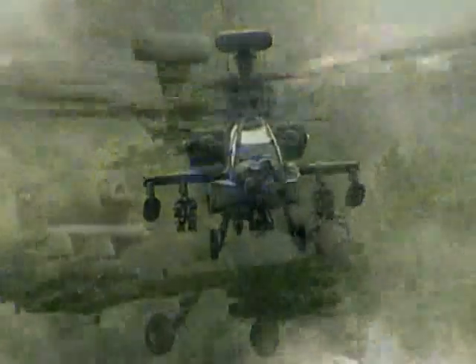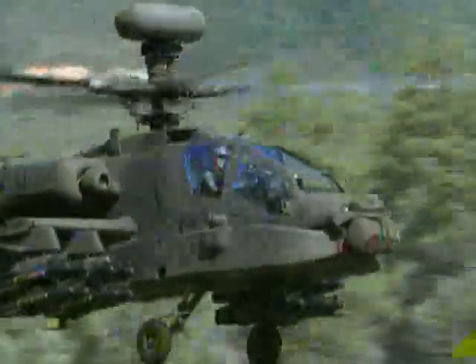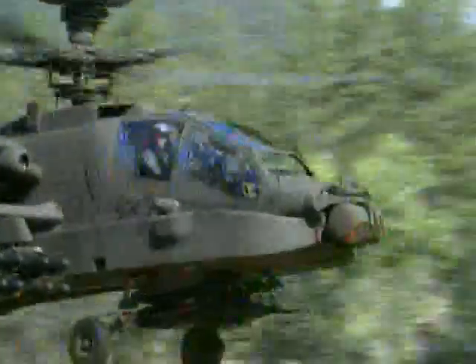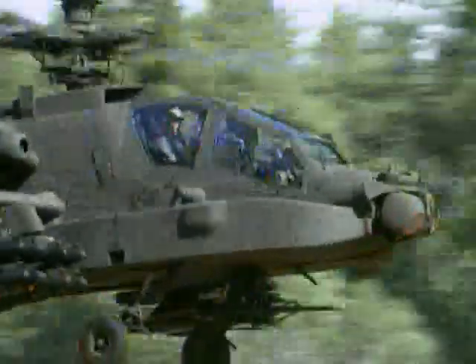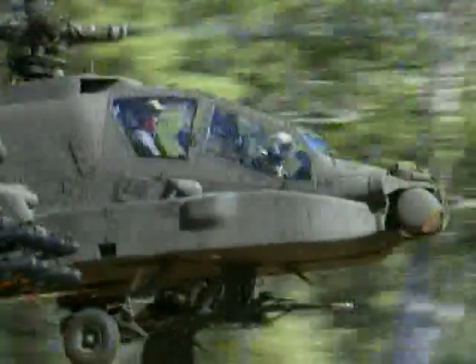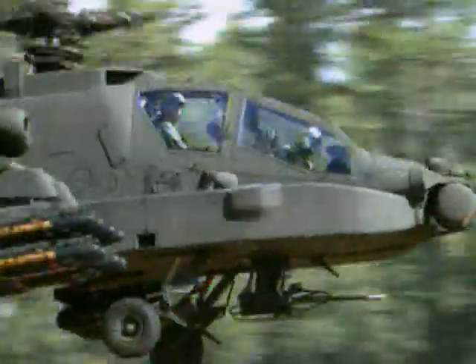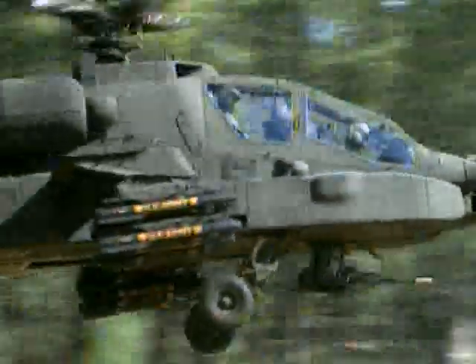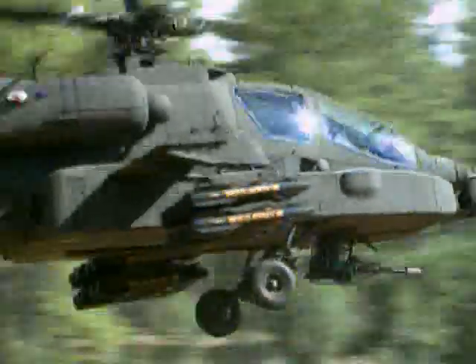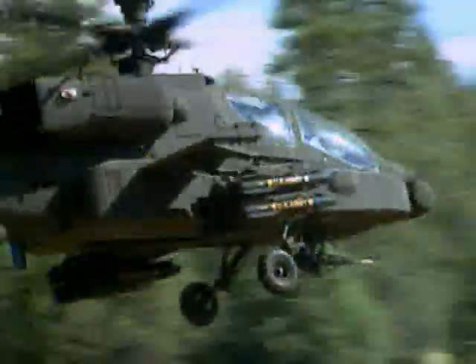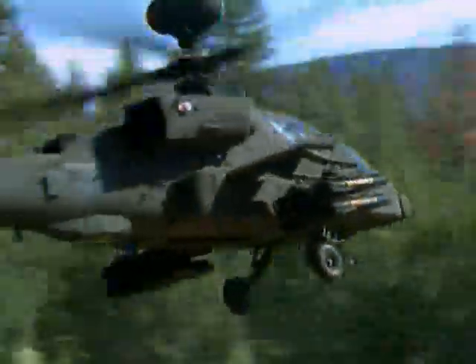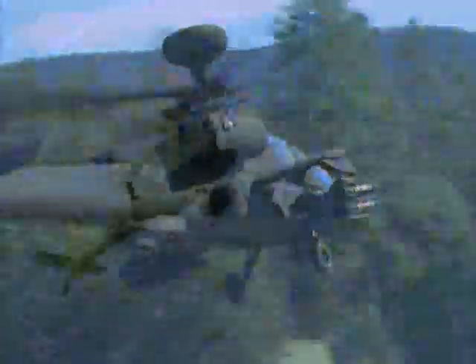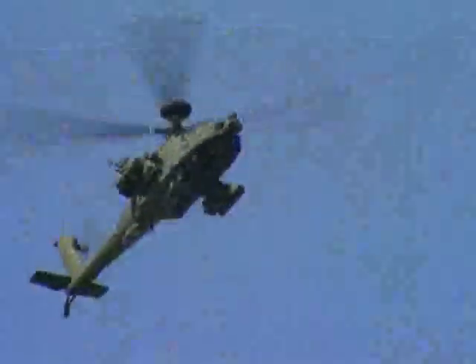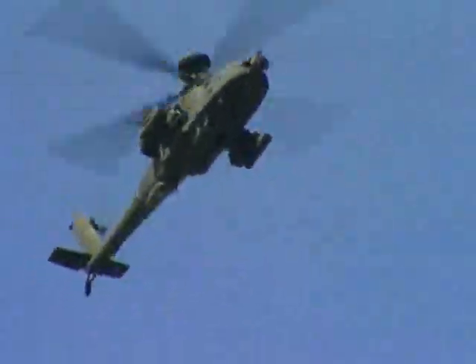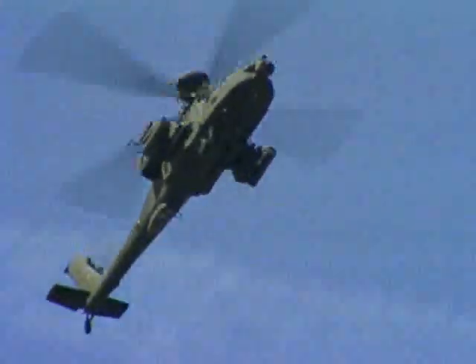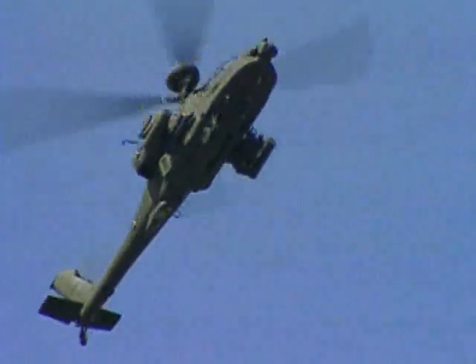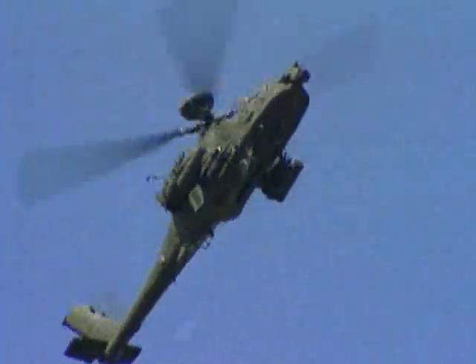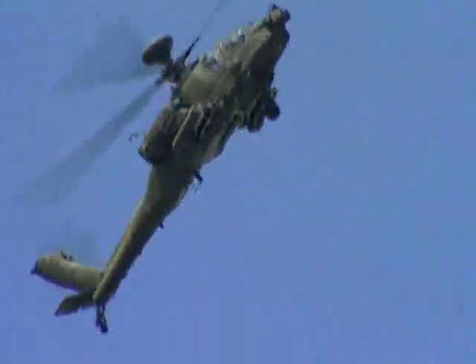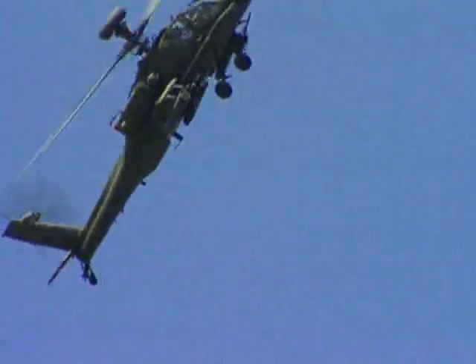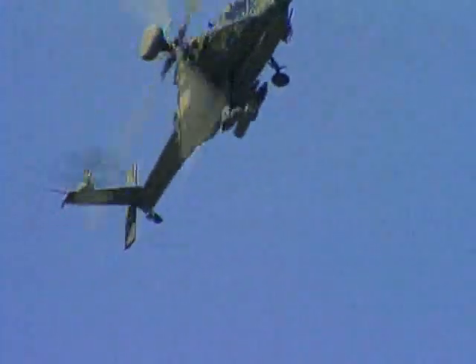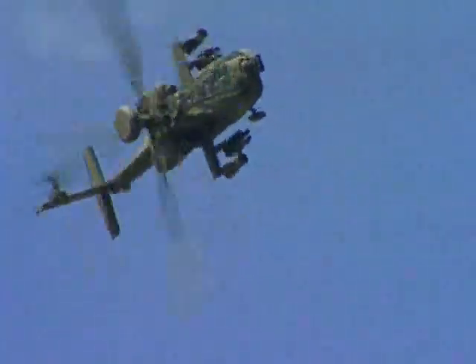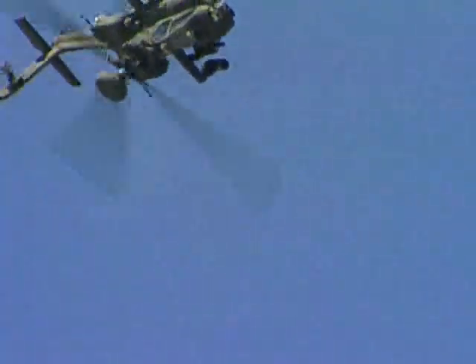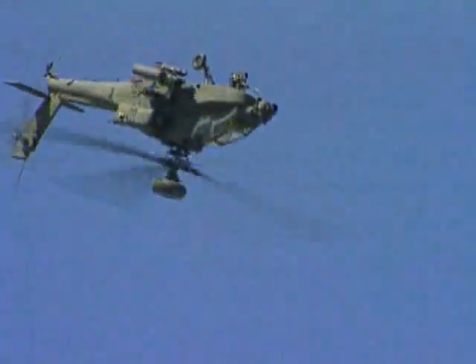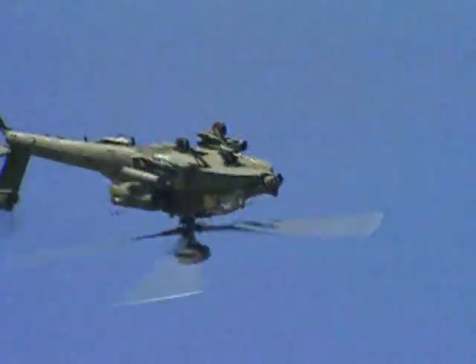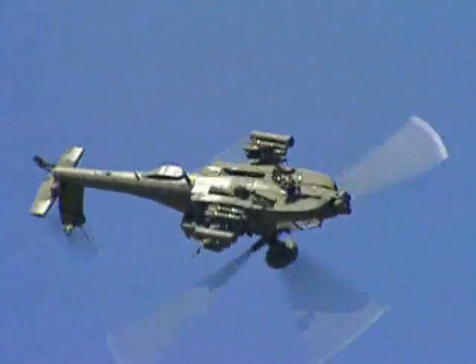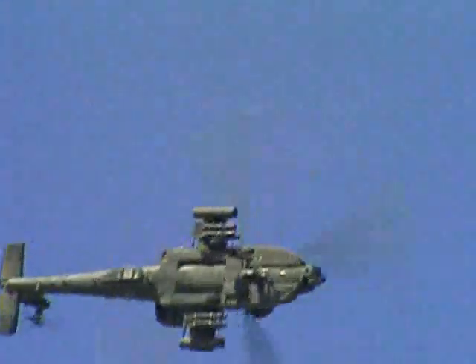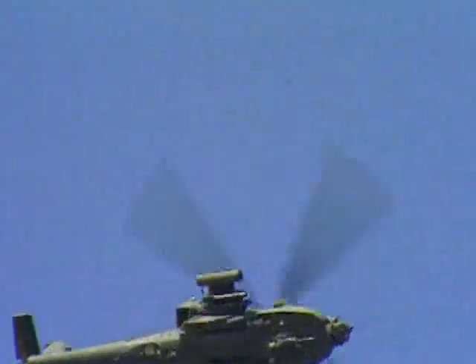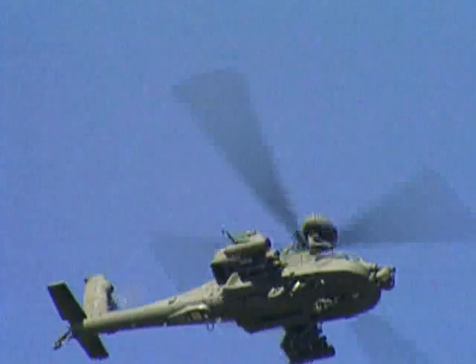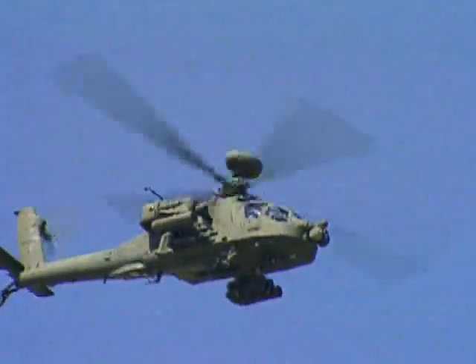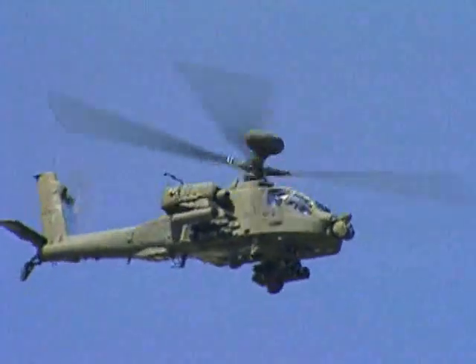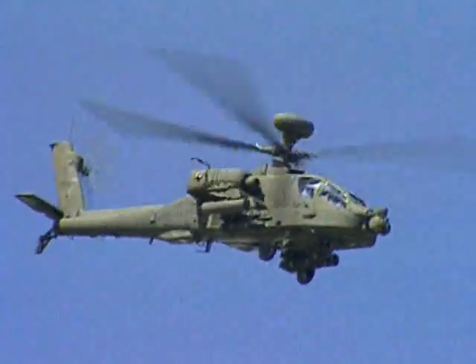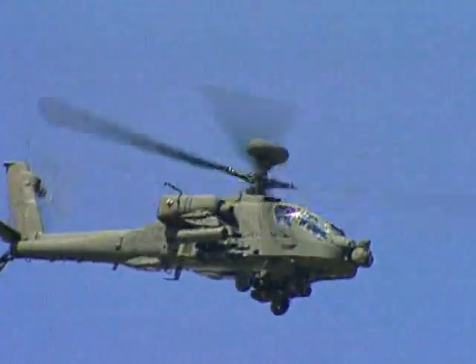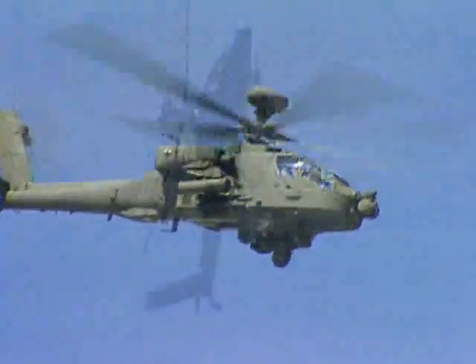Lockheed Martin Missiles and Fire Control transforms the AH-64D Apache Longbow helicopter into the world's most advanced aerial weapon system, fielded today and far into the future.